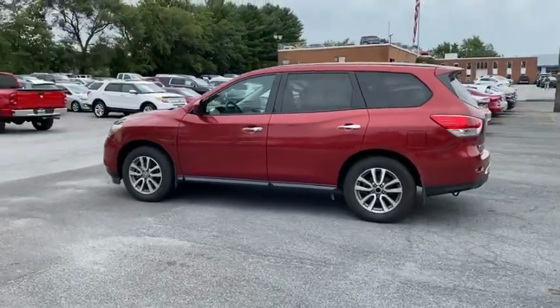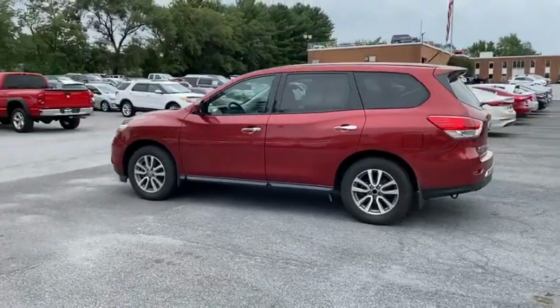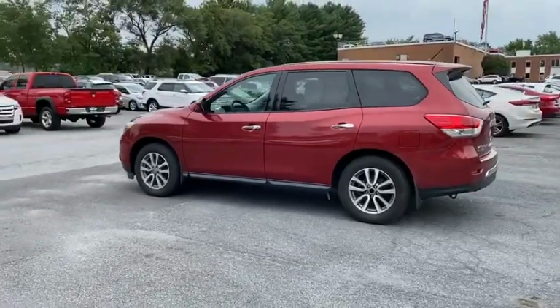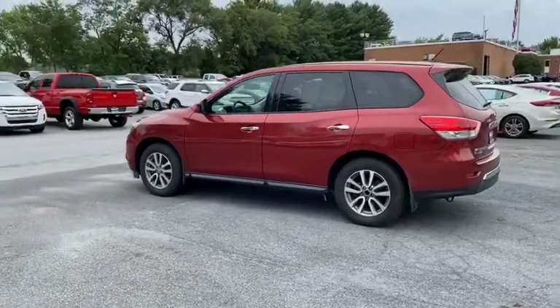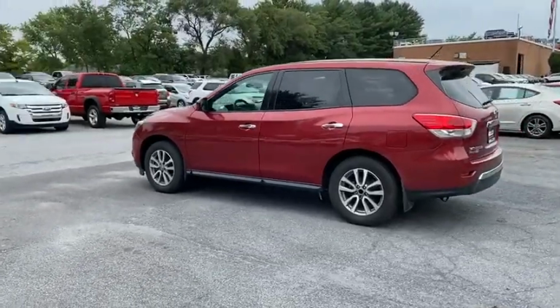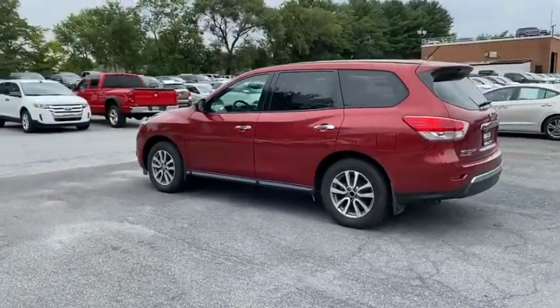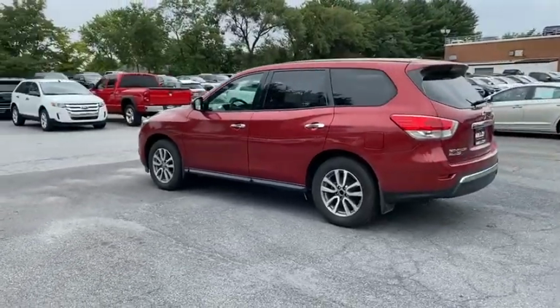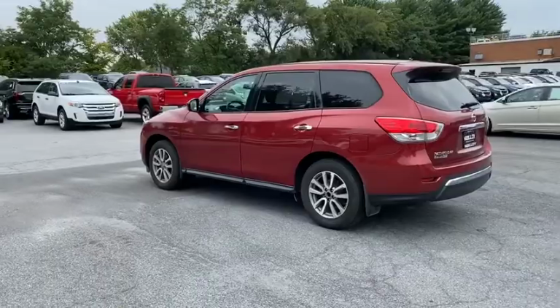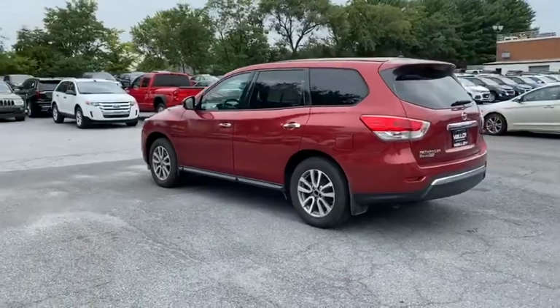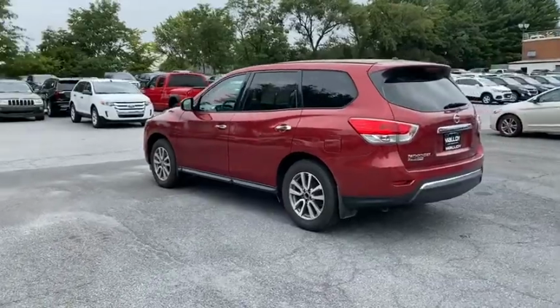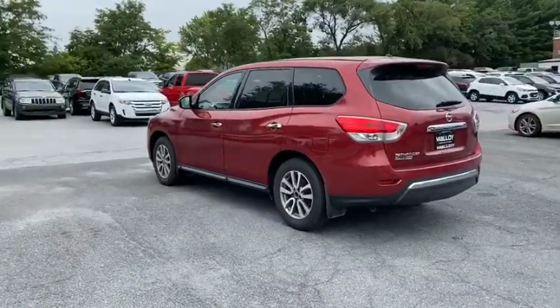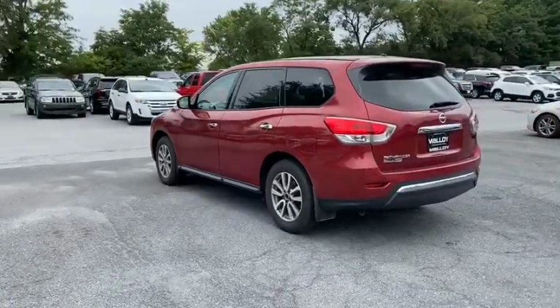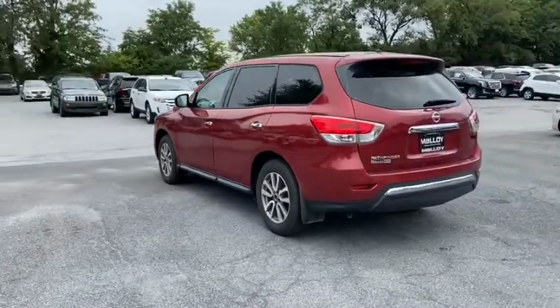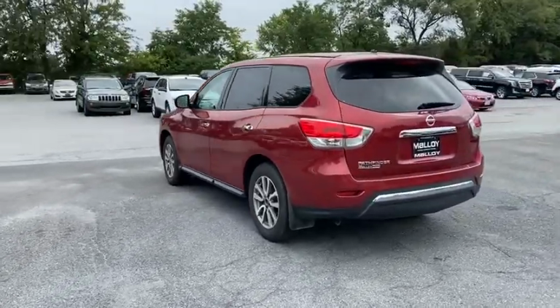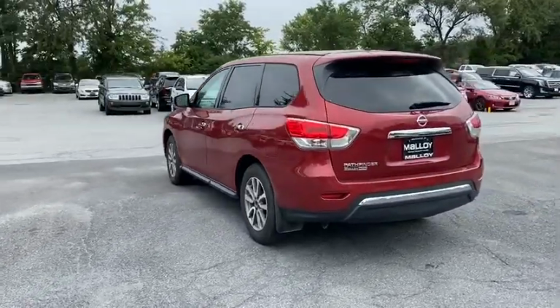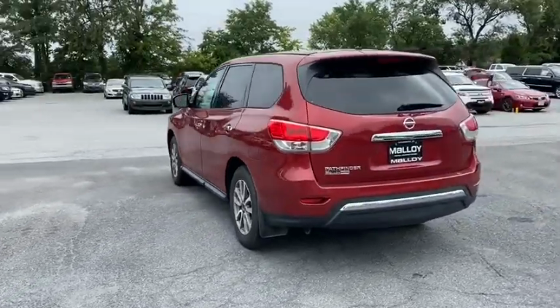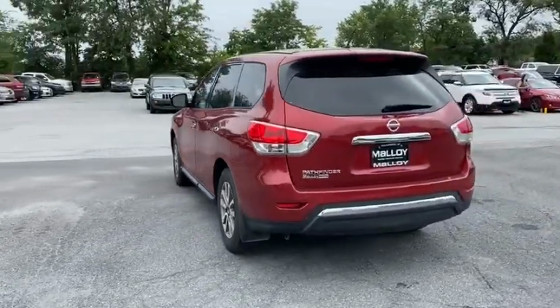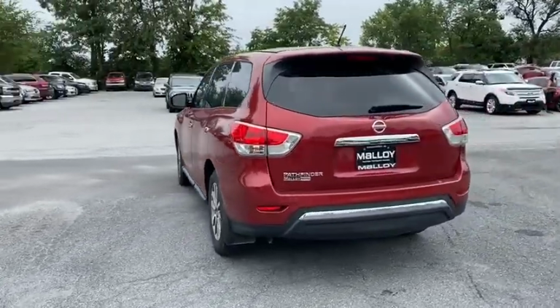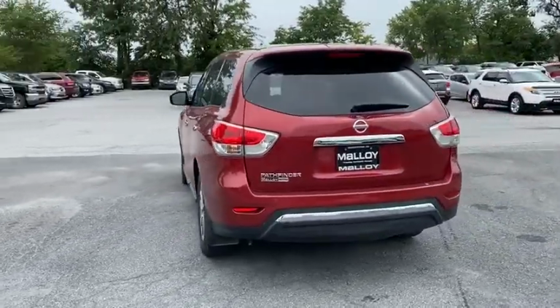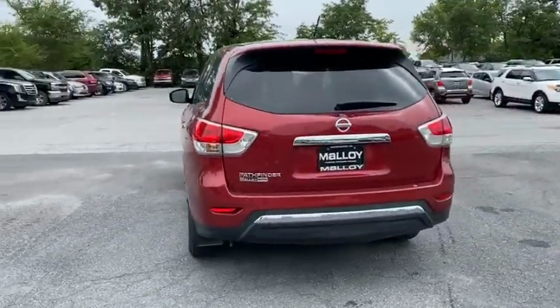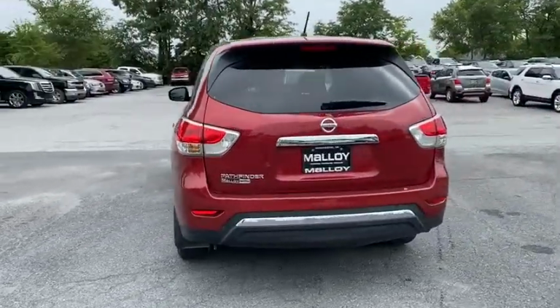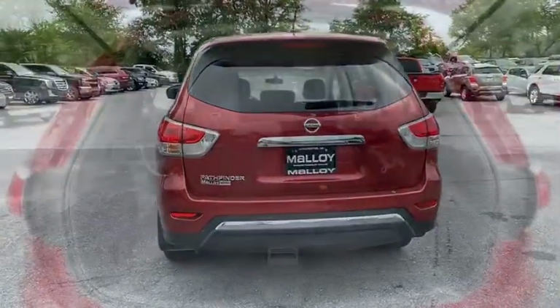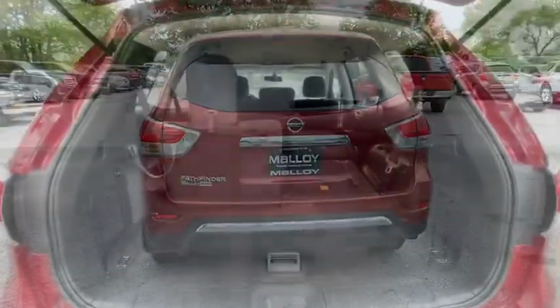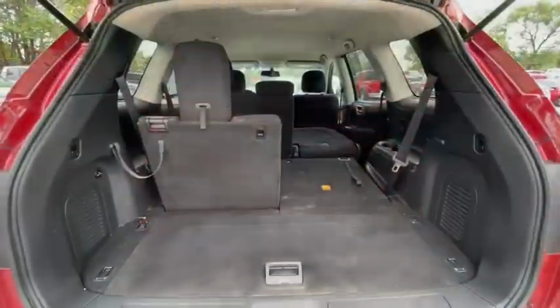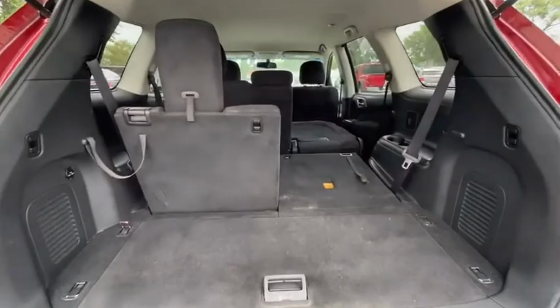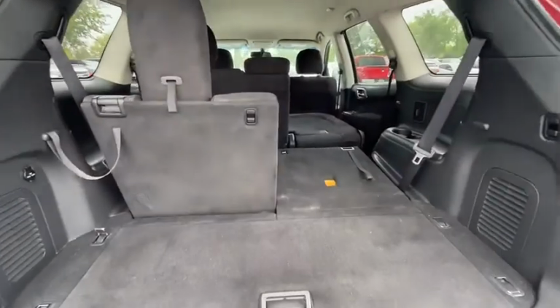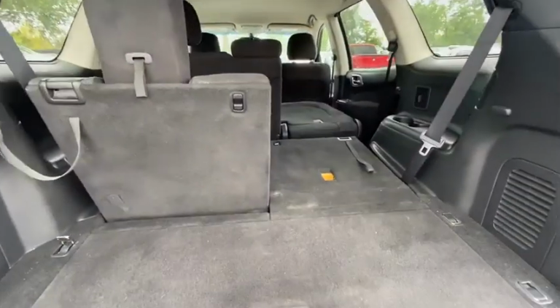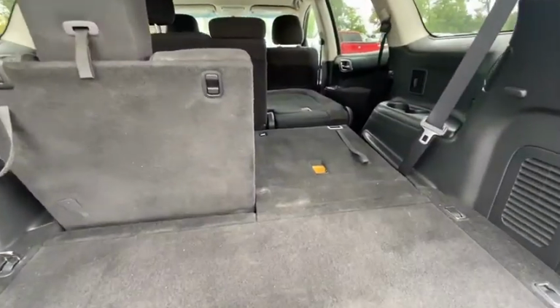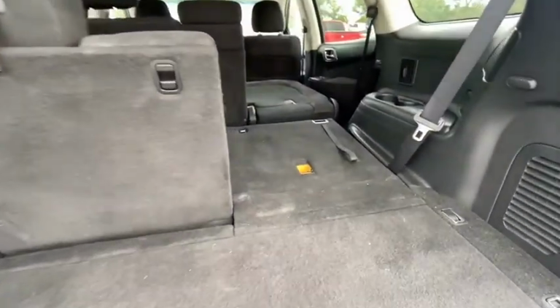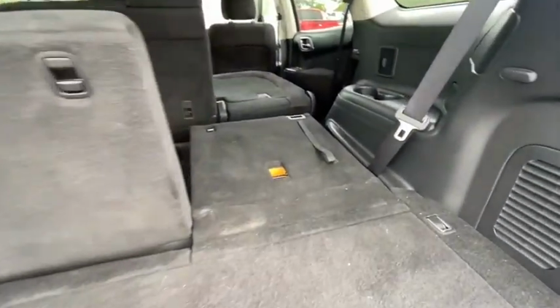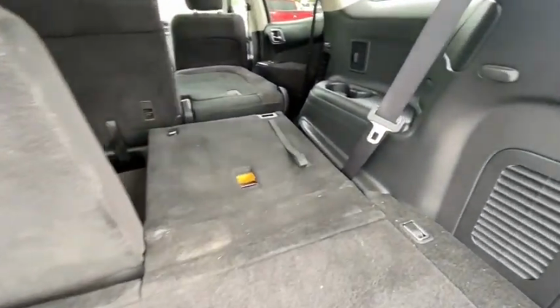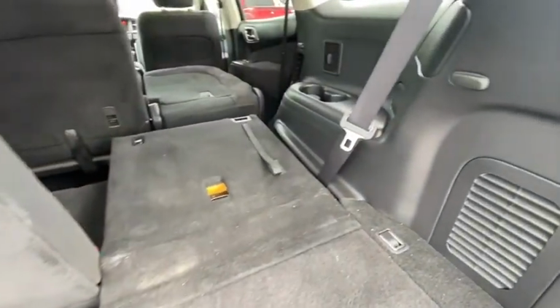This SUV appeals to both truck lovers and car lovers. This vehicle has less than 45,000 miles. Here are some of this vehicle's great options.